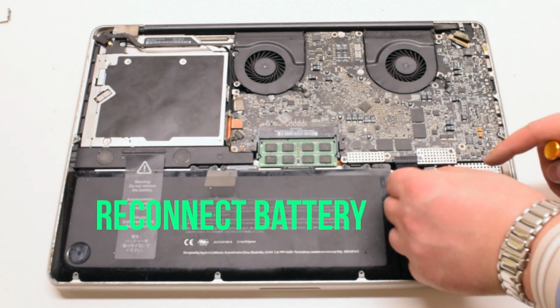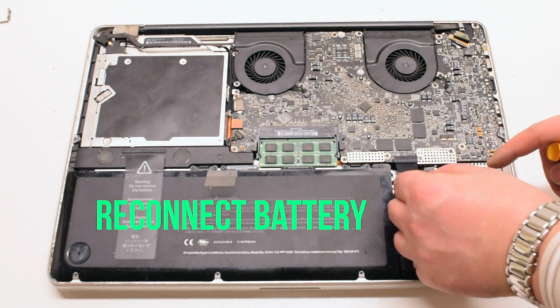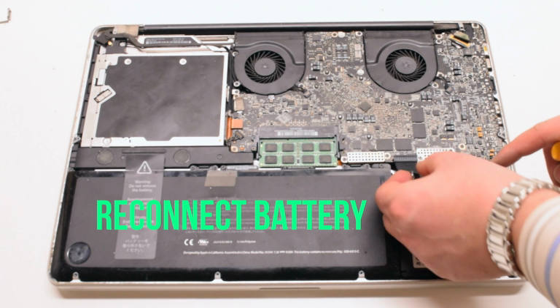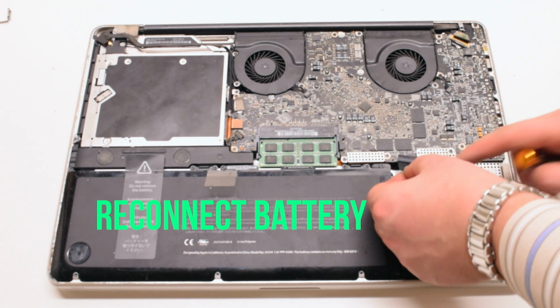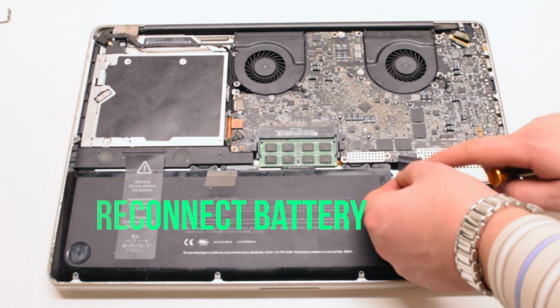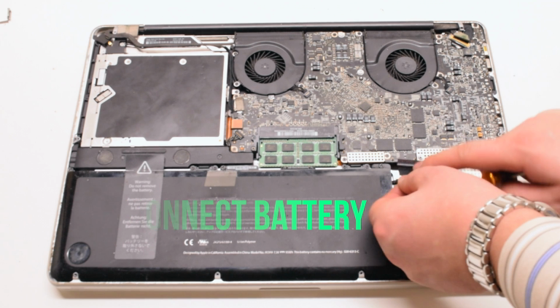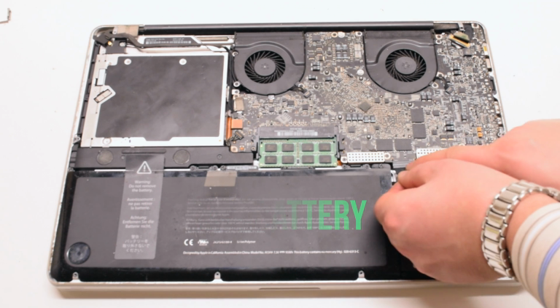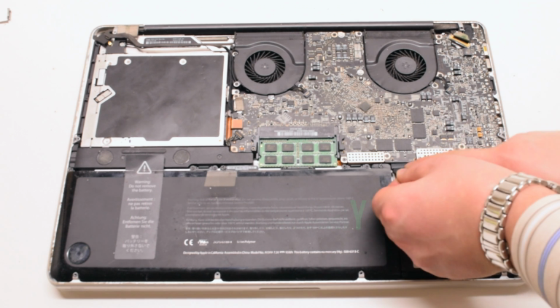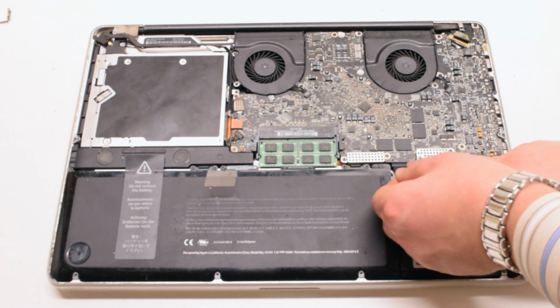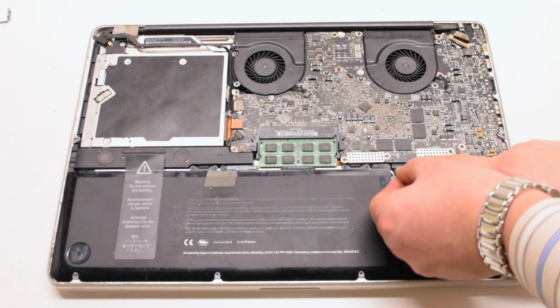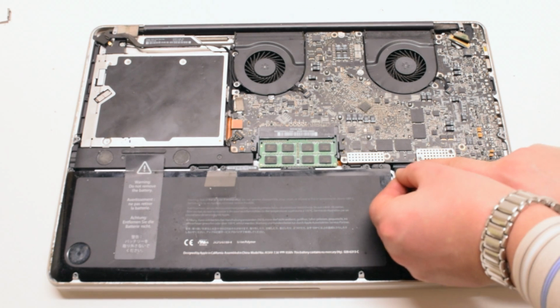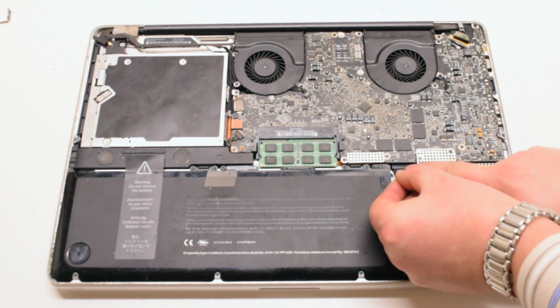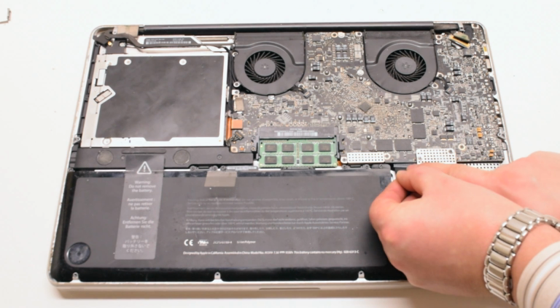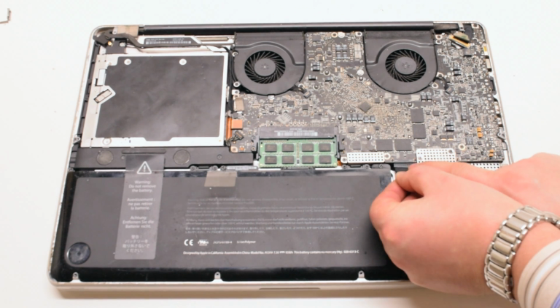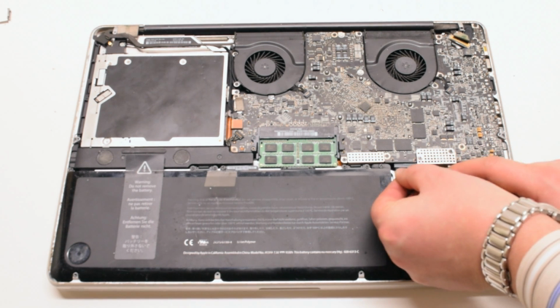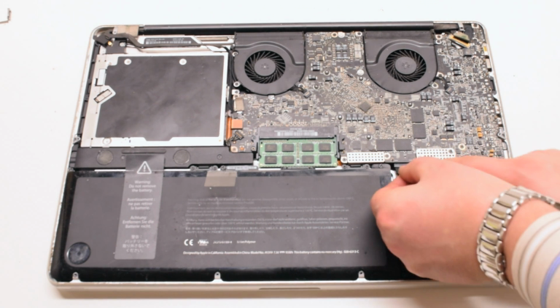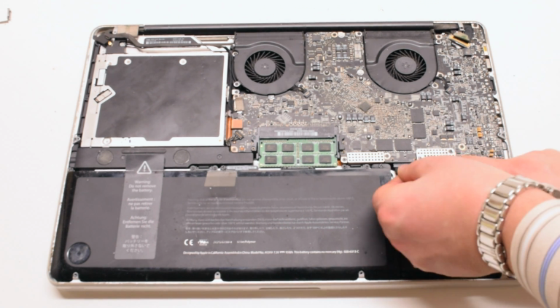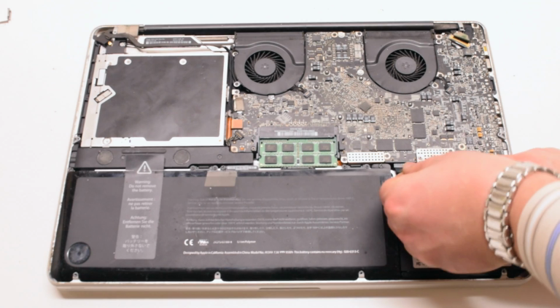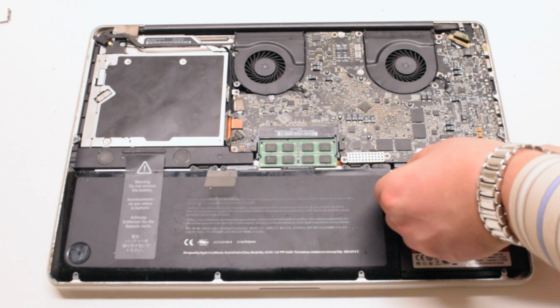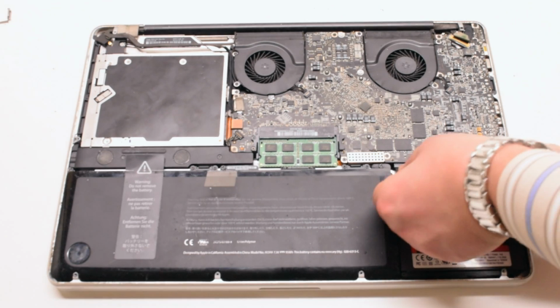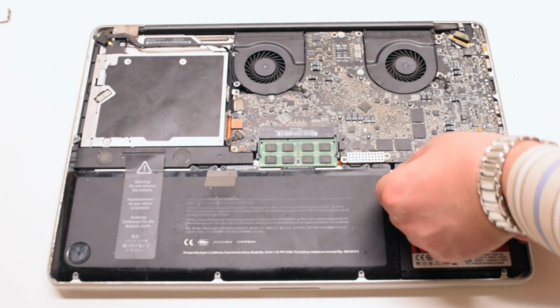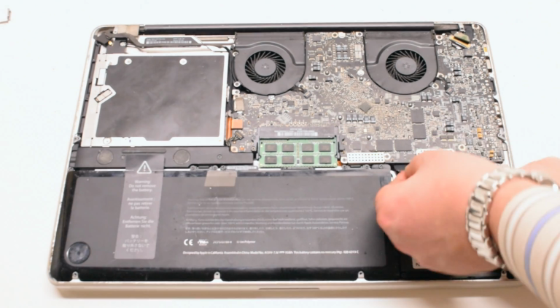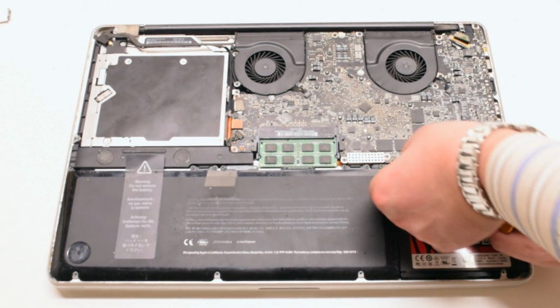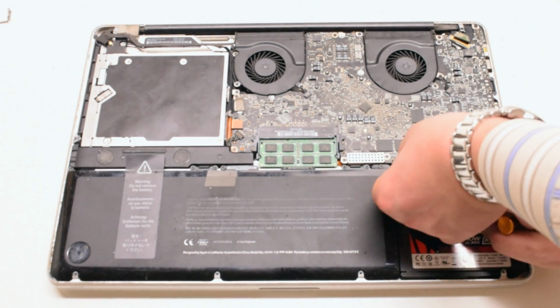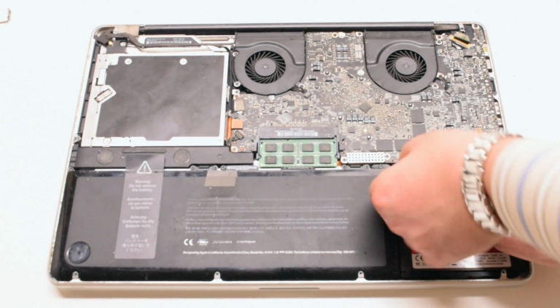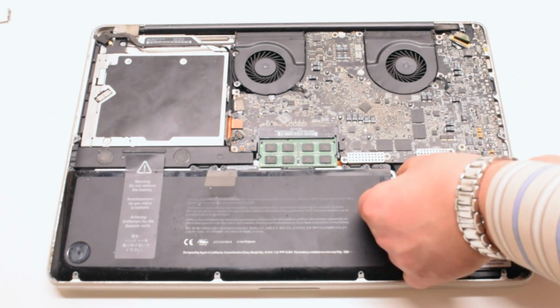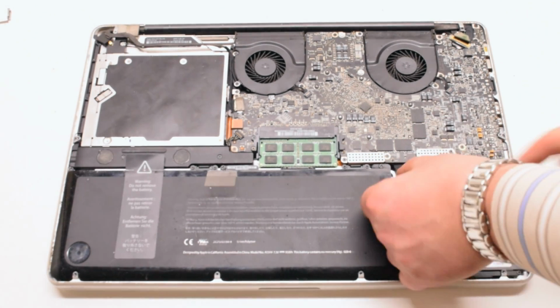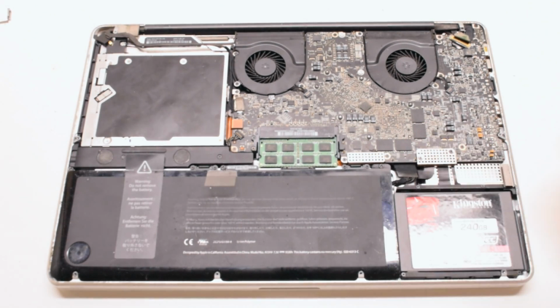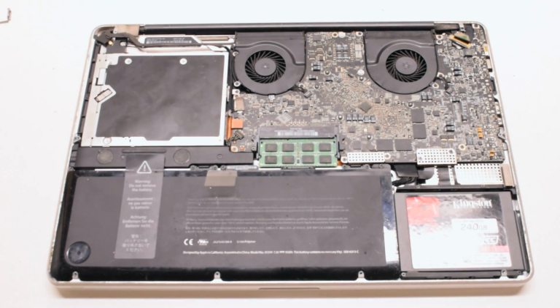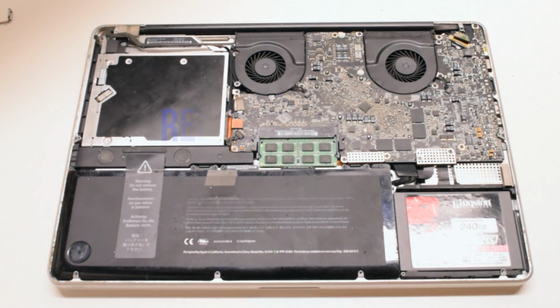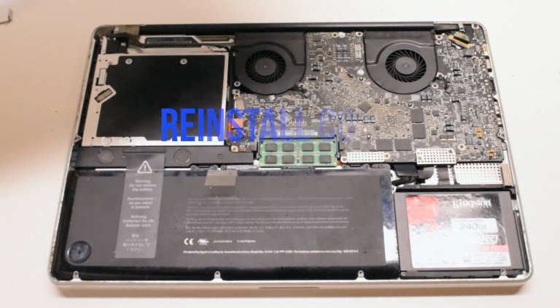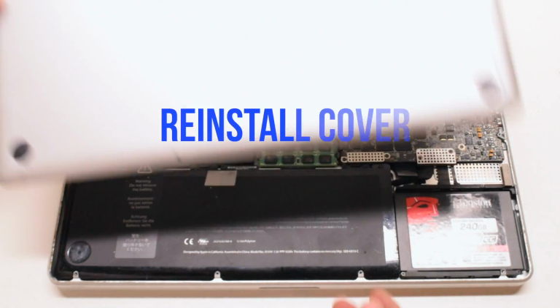Reconnect the battery. This might be a little tricky — try to get underneath and get a better viewing angle at the socket. Go ahead and push it in and make sure it's firmly seated.